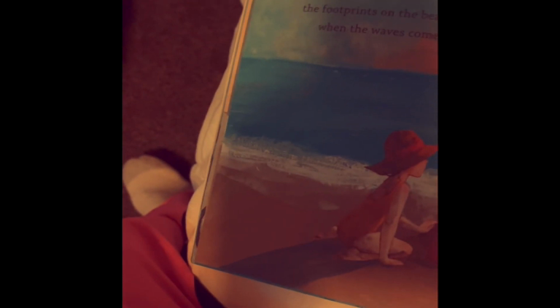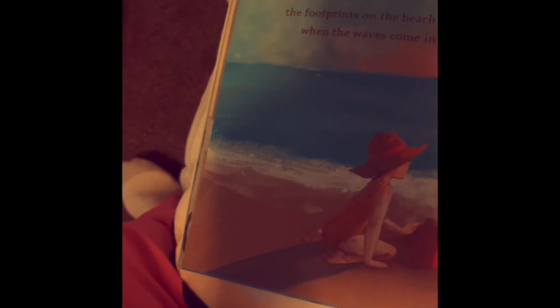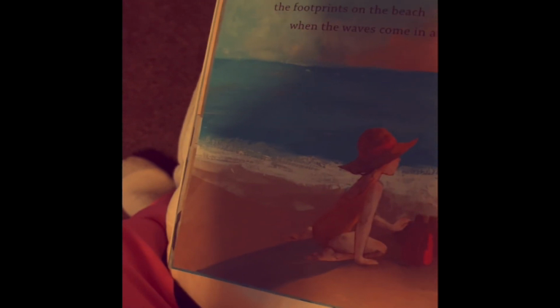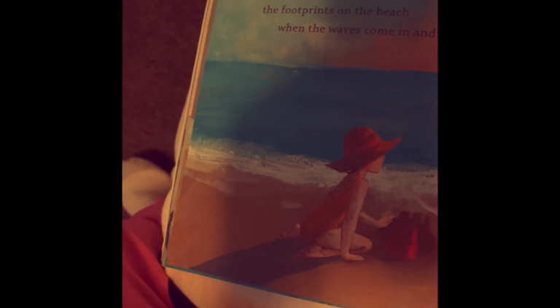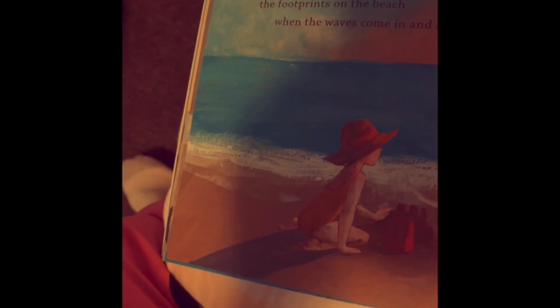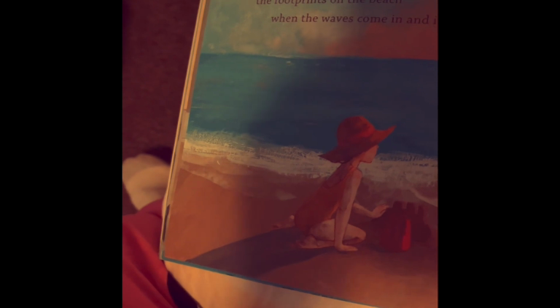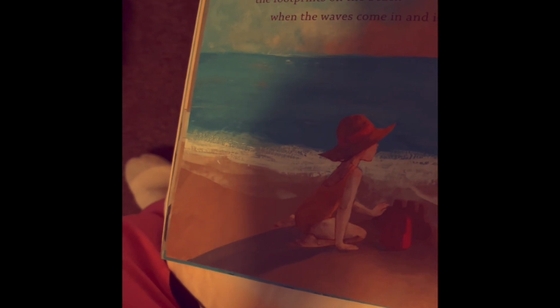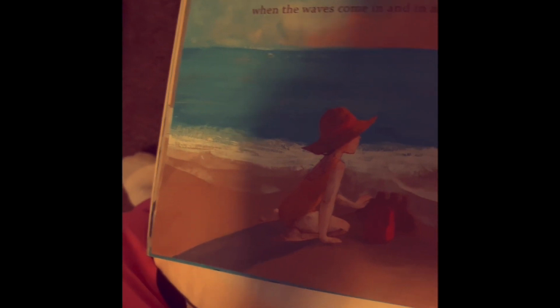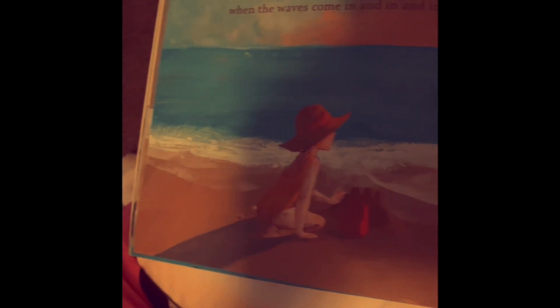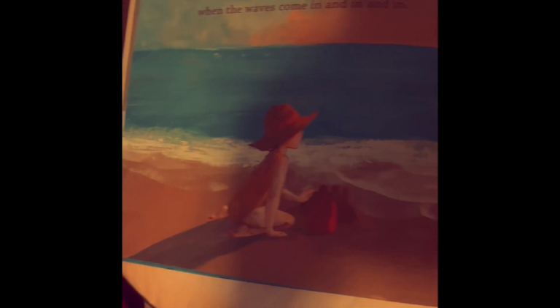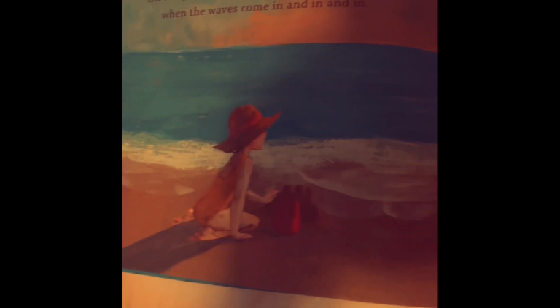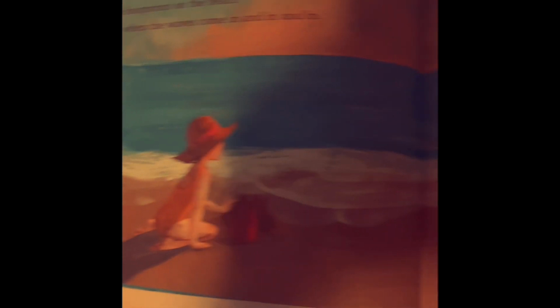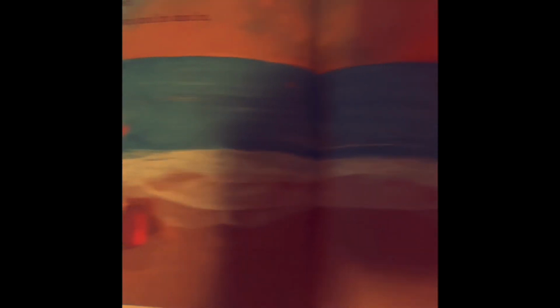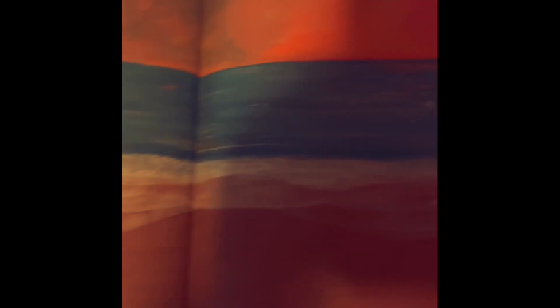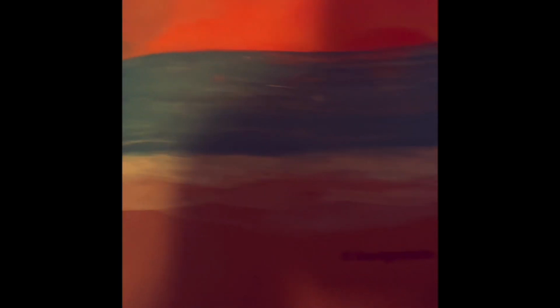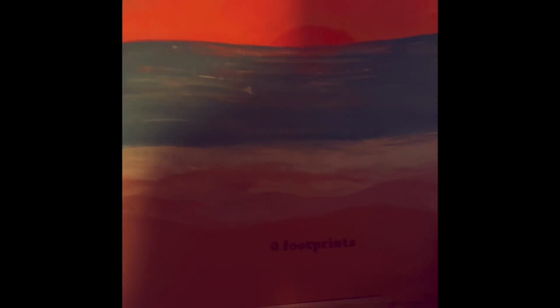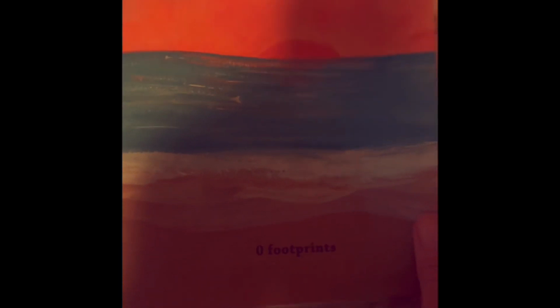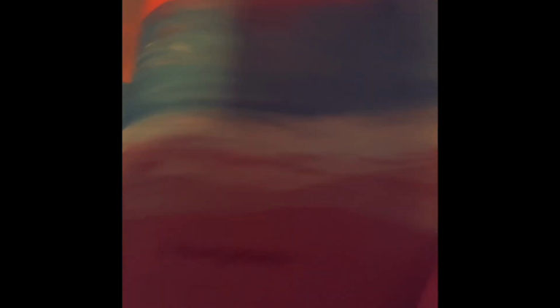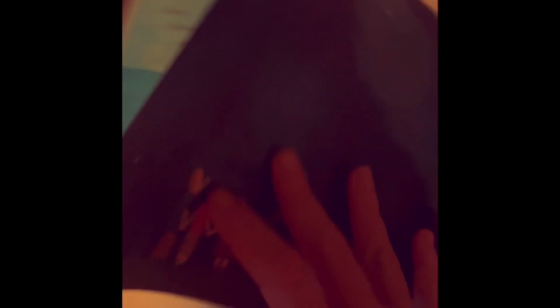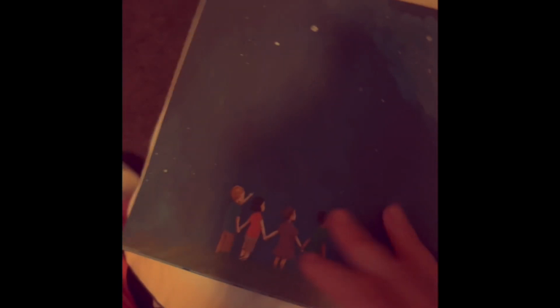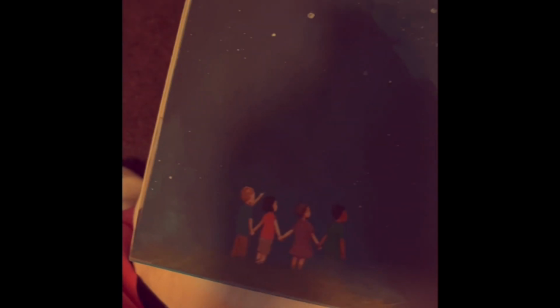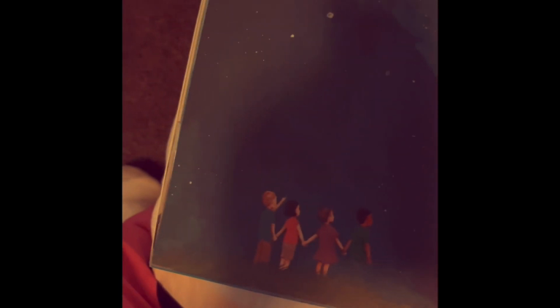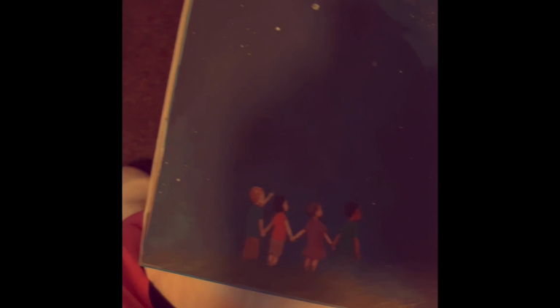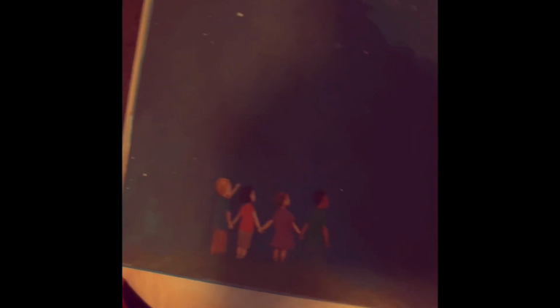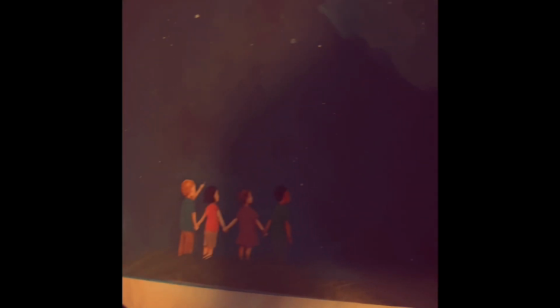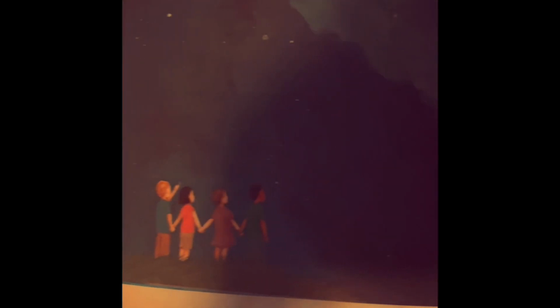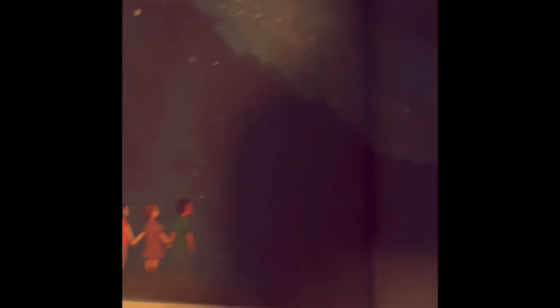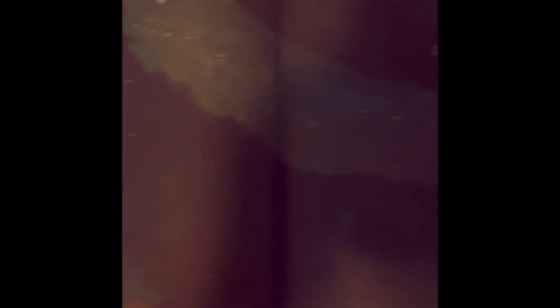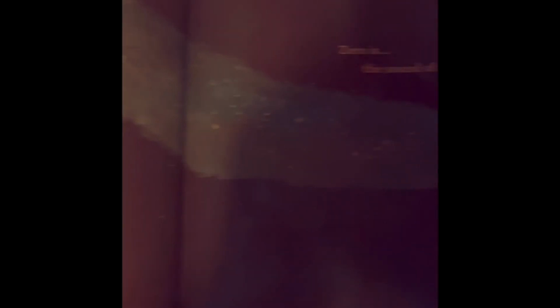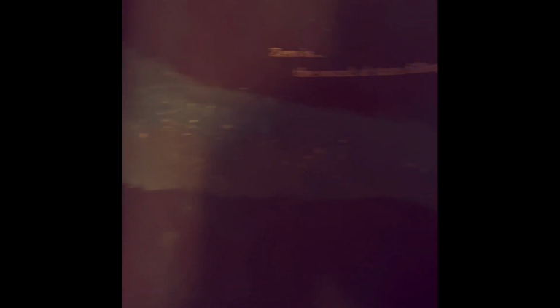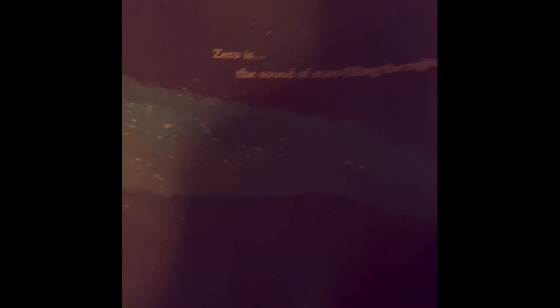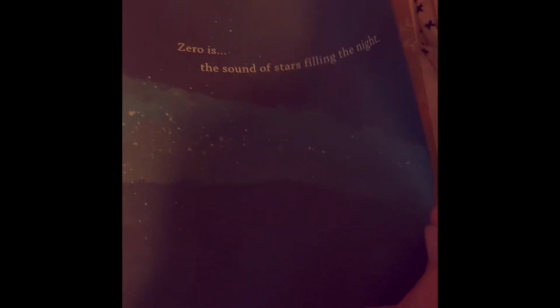Zero is the footprints on the beach when the waves come in and in and in. Zero footprints. Zero. Zero is the sound of the stars filling the night.